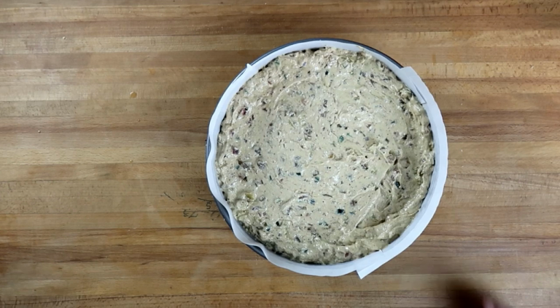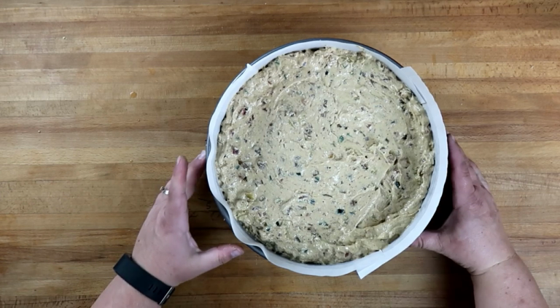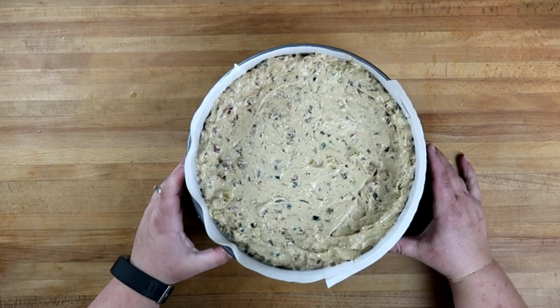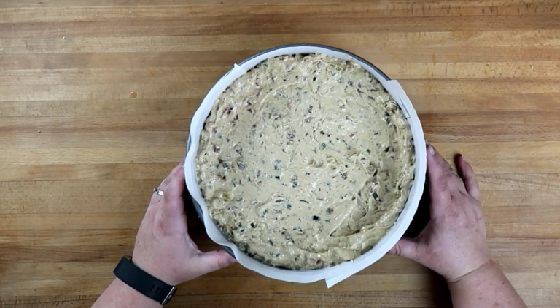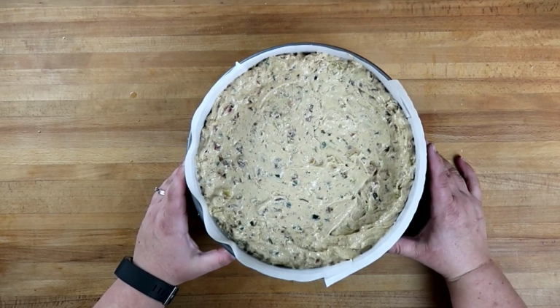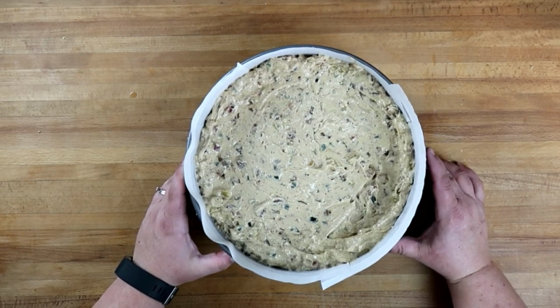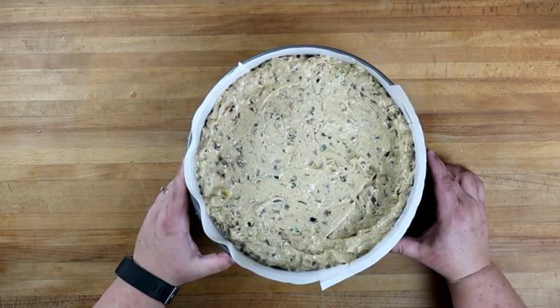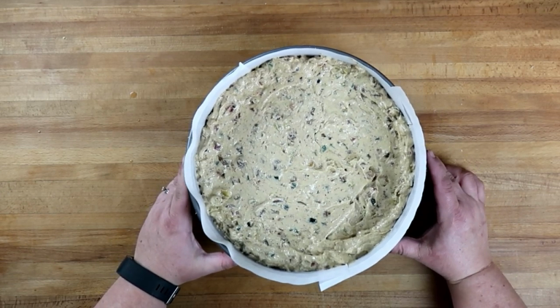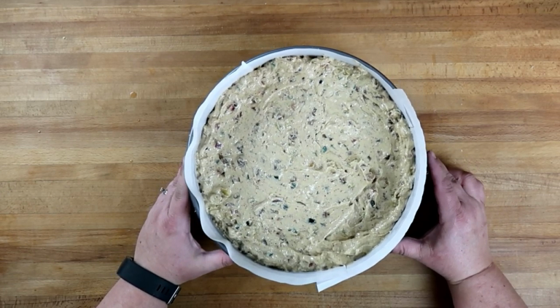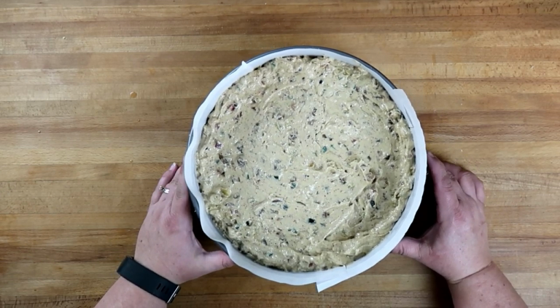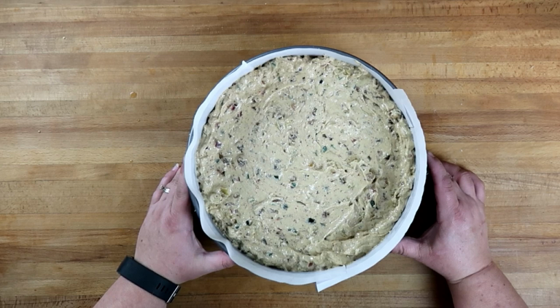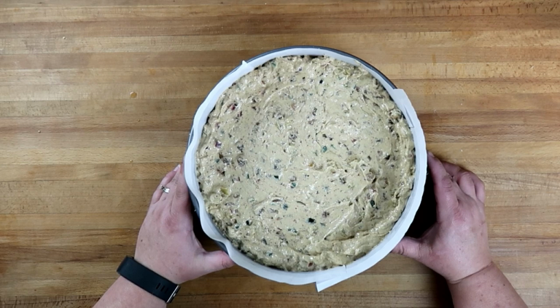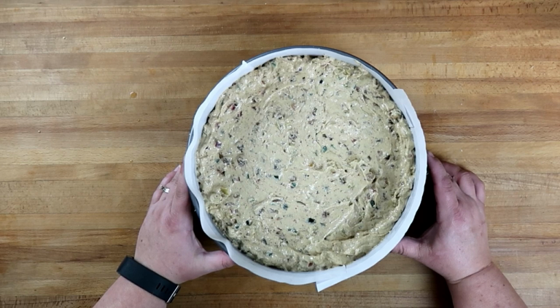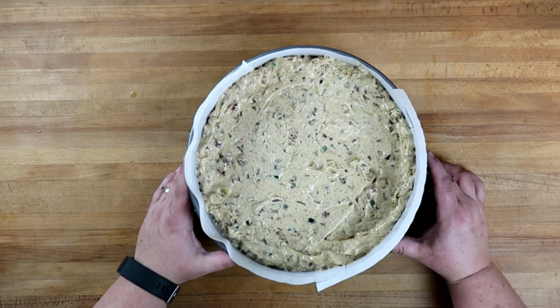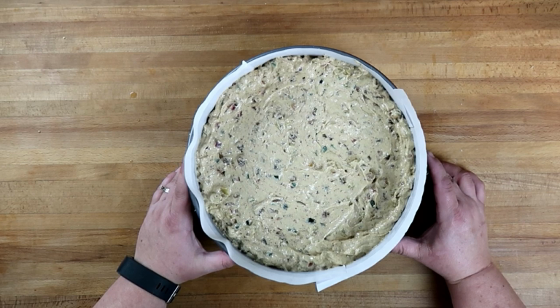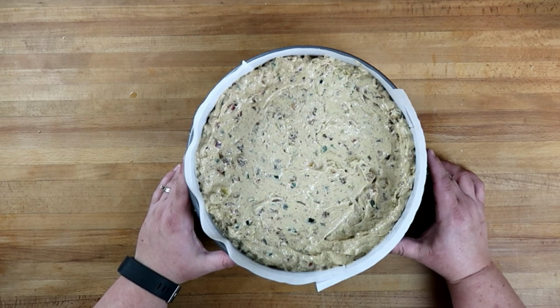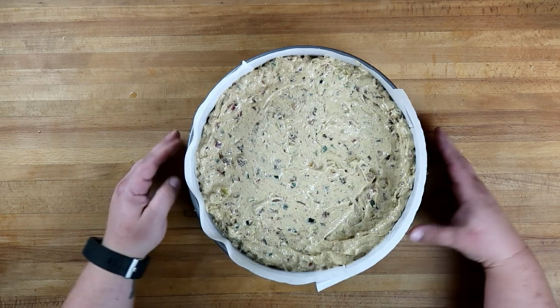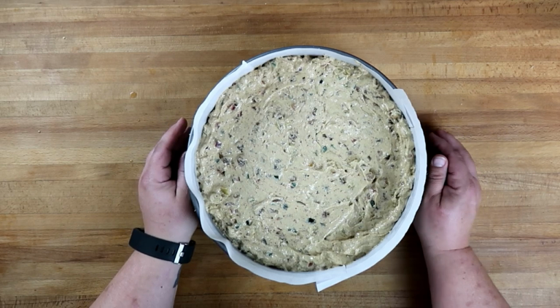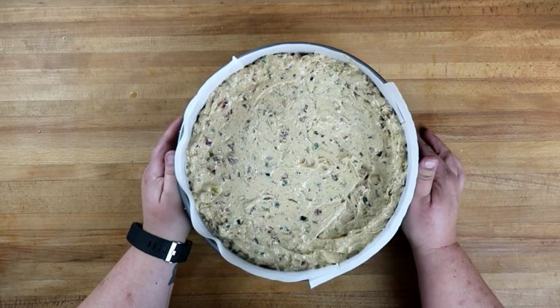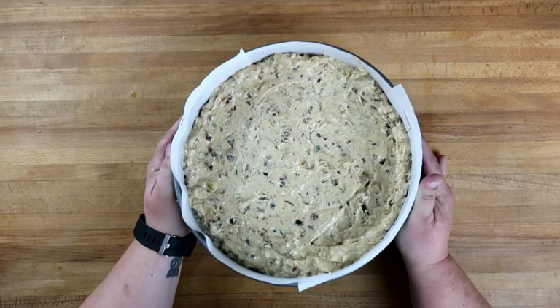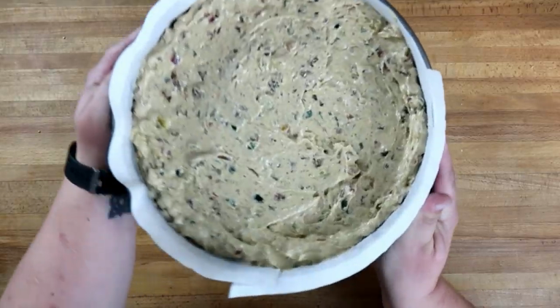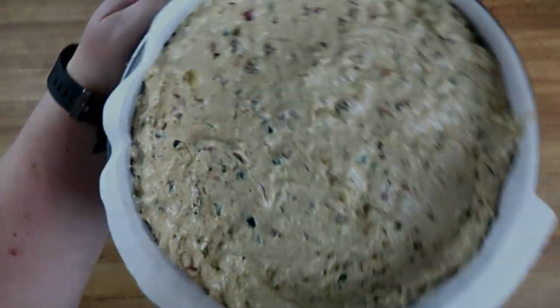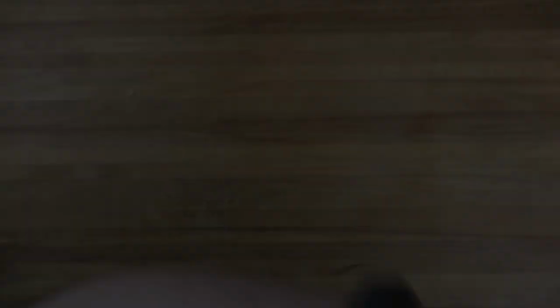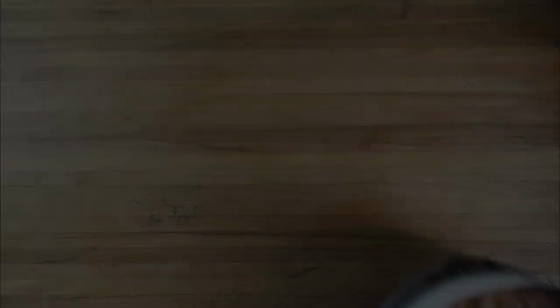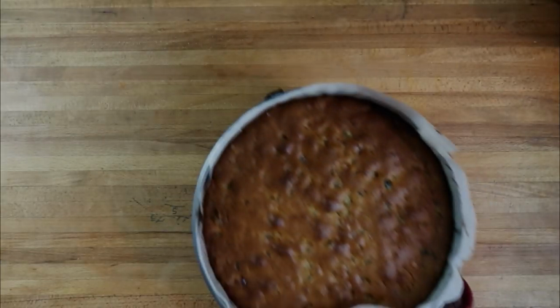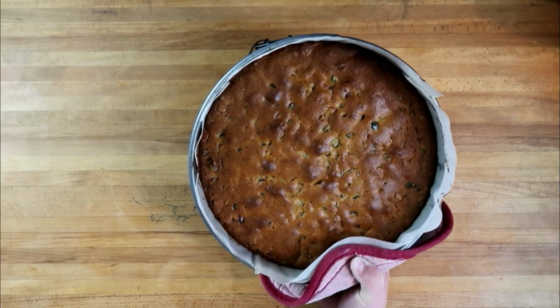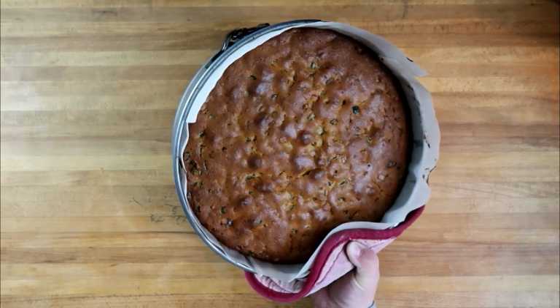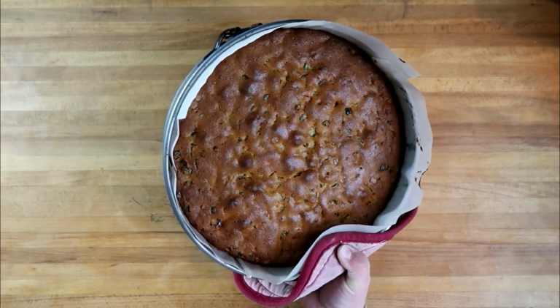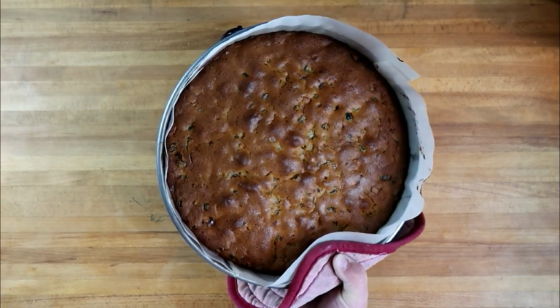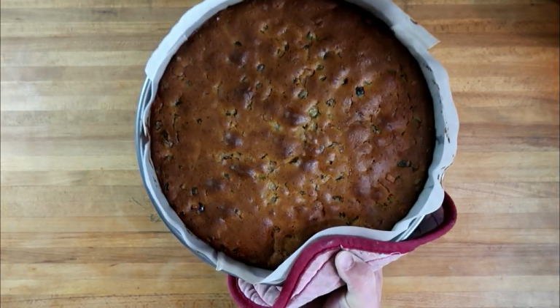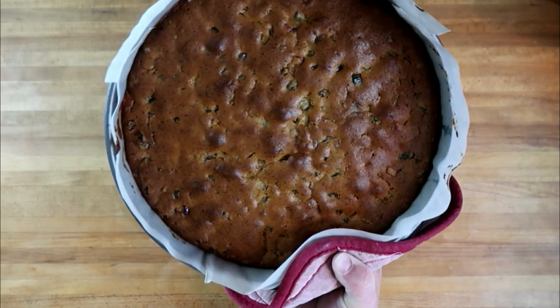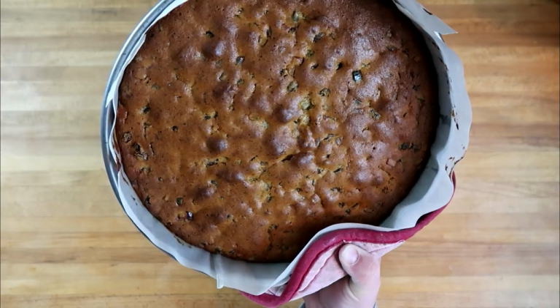Our oven has been preheated to 325 degrees. This is going to go in and bake for about two to two and a half hours — you can test it with a toothpick in the center. Our fruitcake is out of the oven and it looks fantastic!